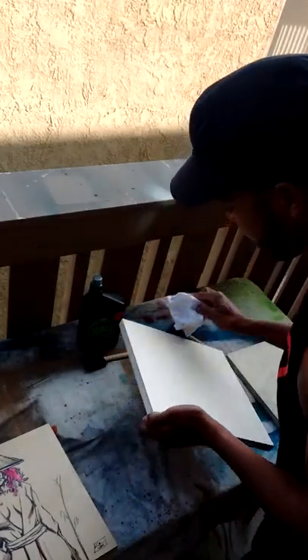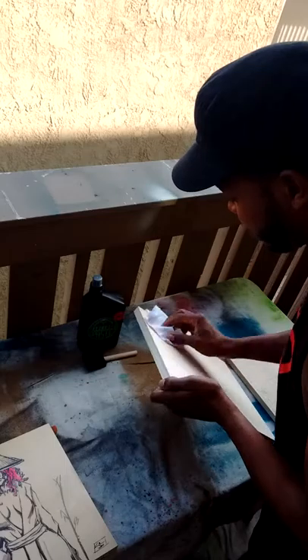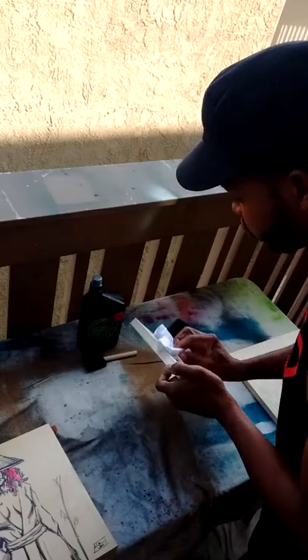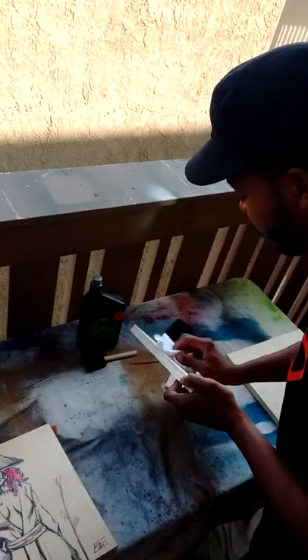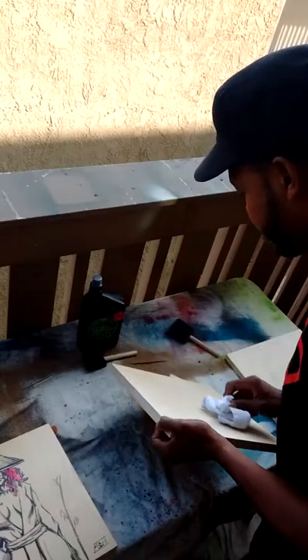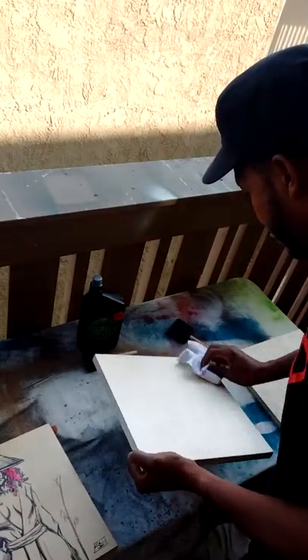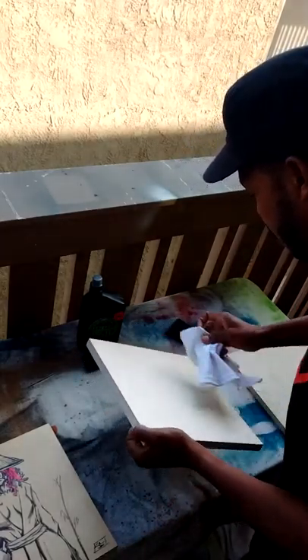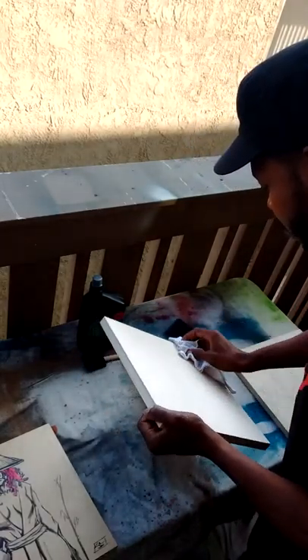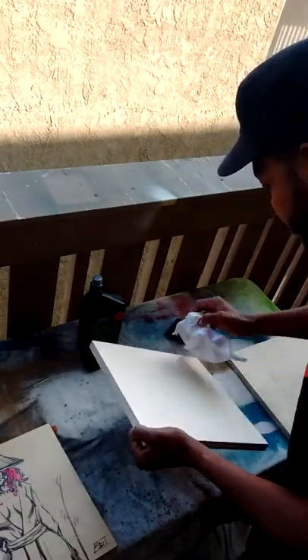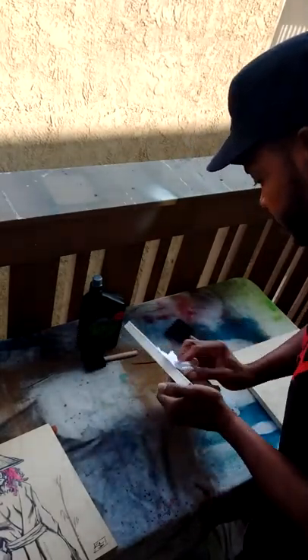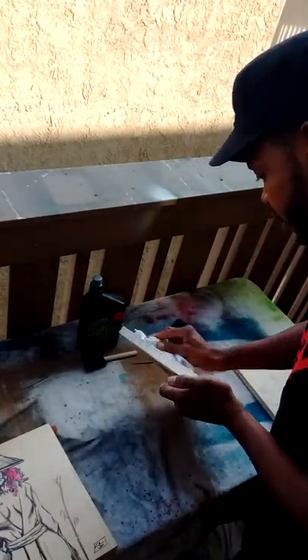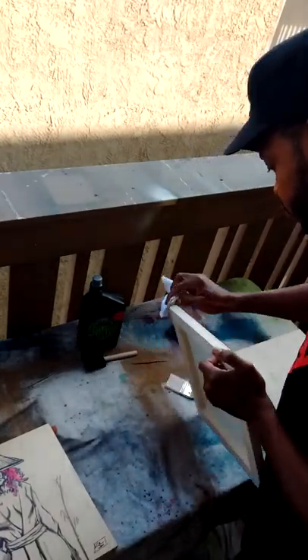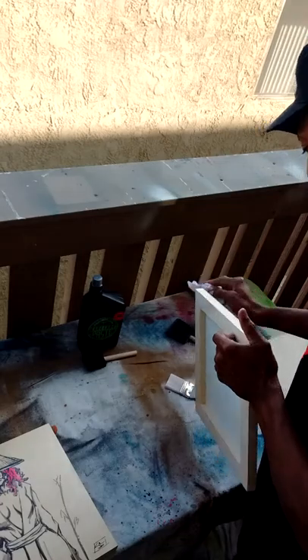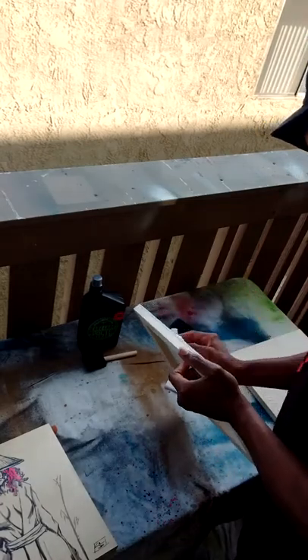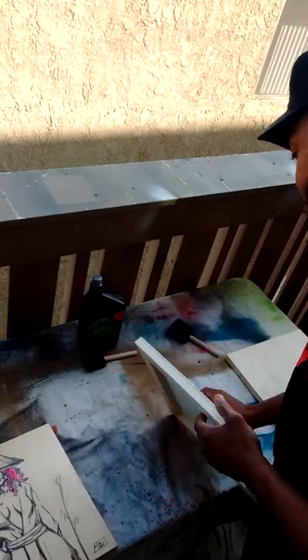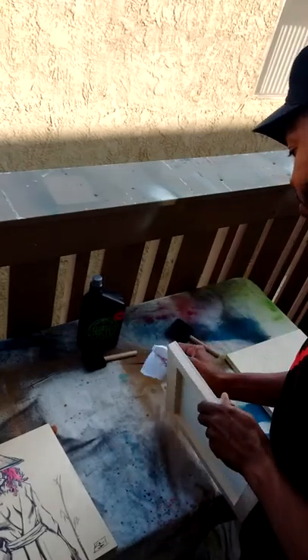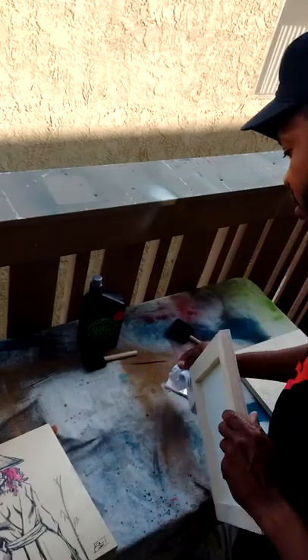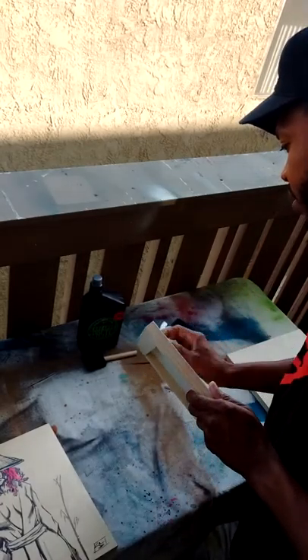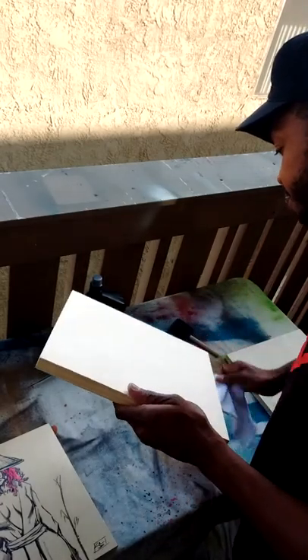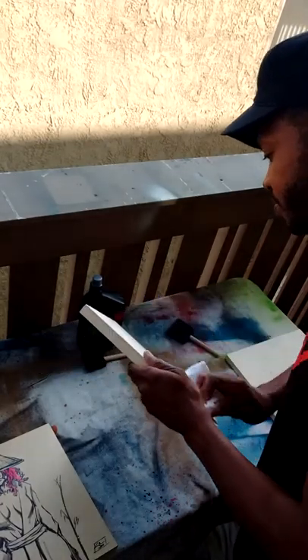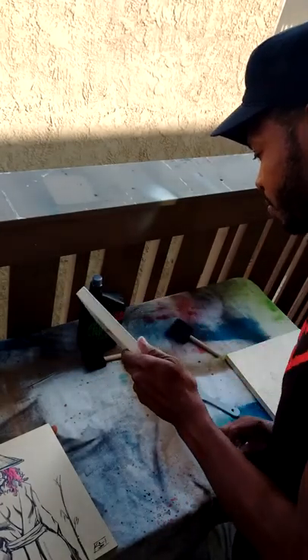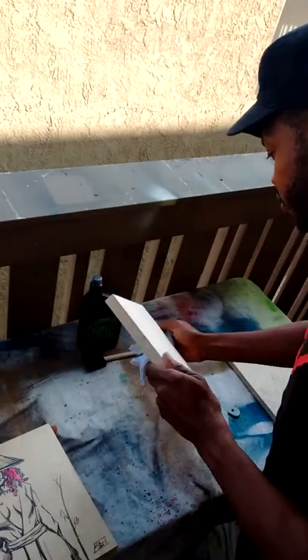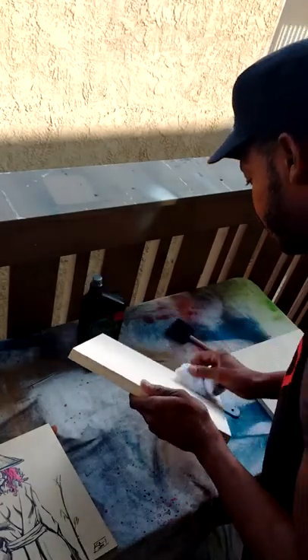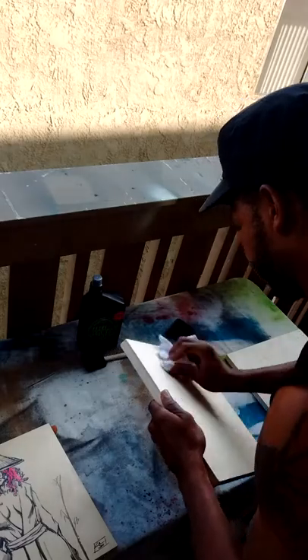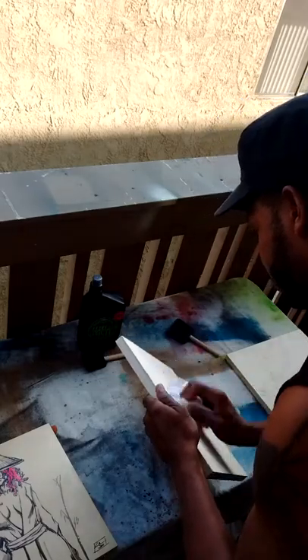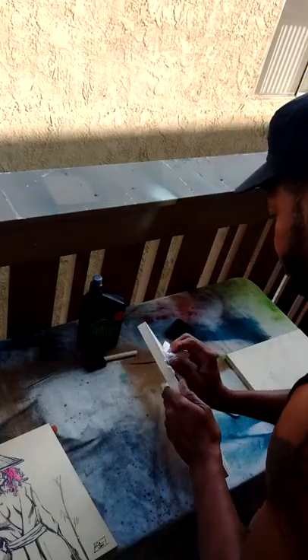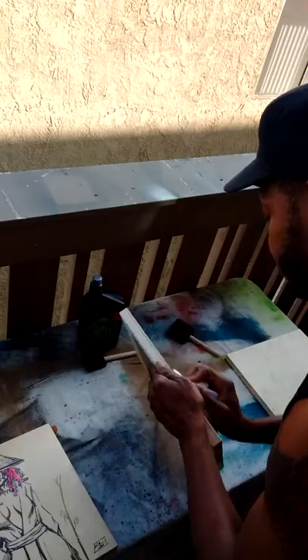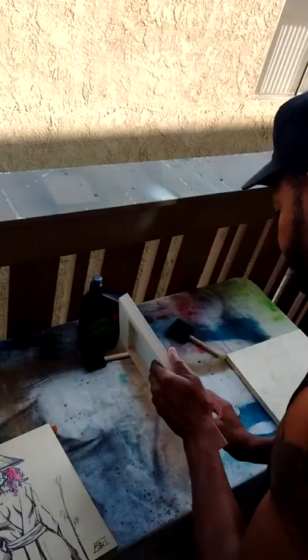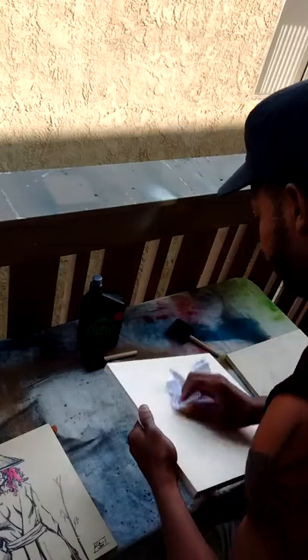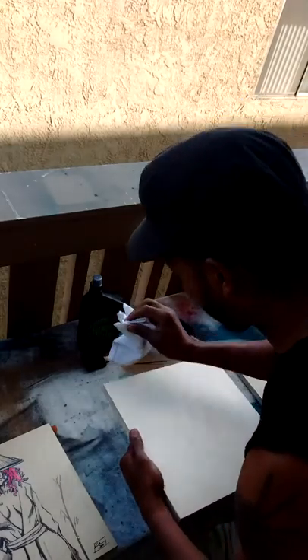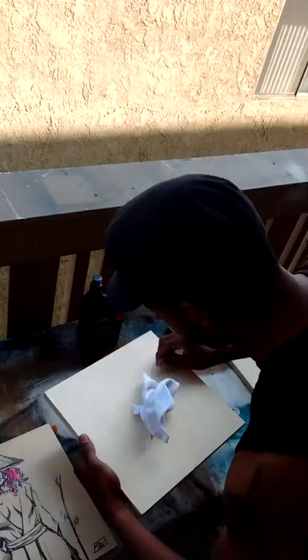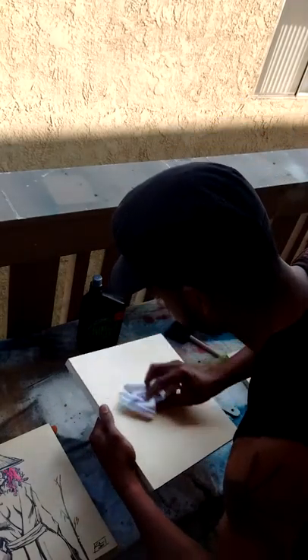Lay it down really heavy and then let it dry overnight. I'm going to wipe down some of the extra dust and particles that you sometimes get on wood panels where it was shaved, trimmed, or sanded. Just wipe all that extra dust down.